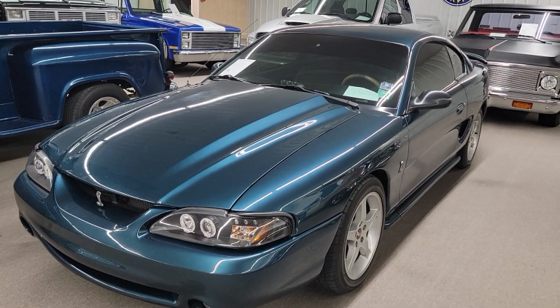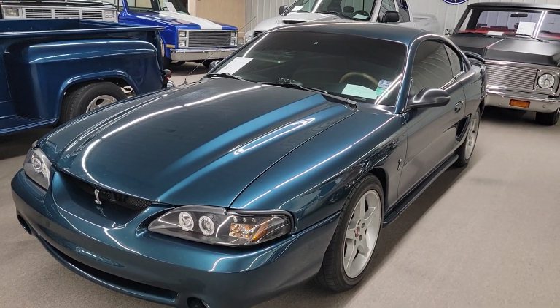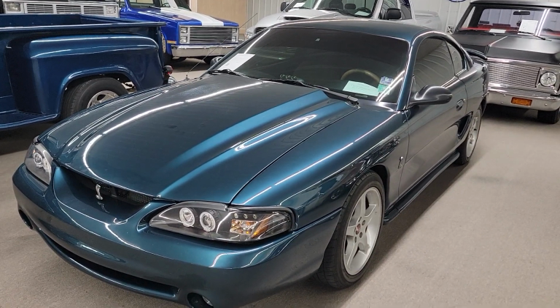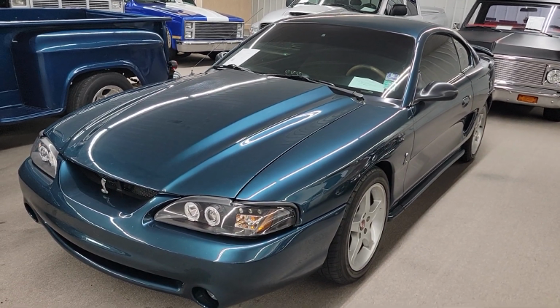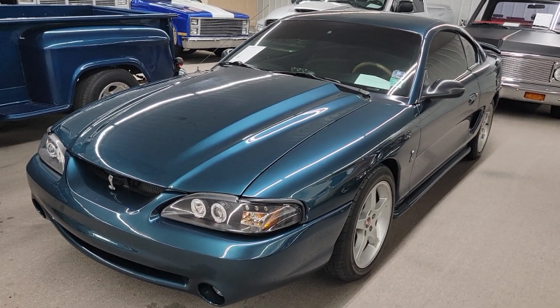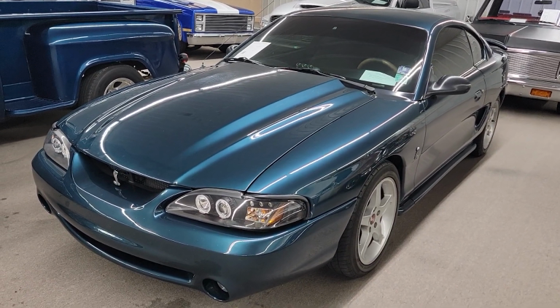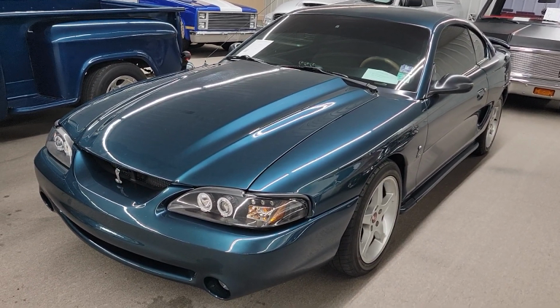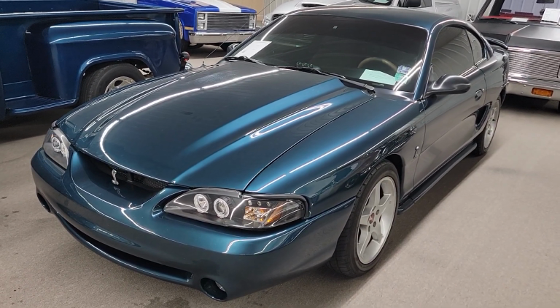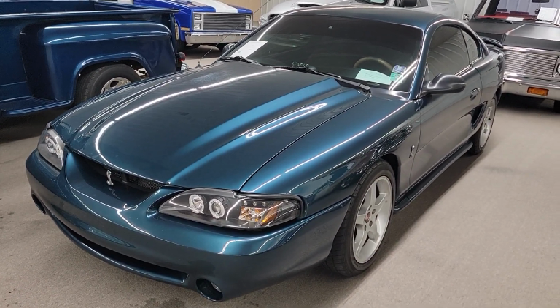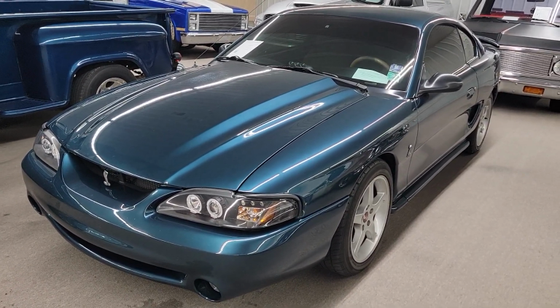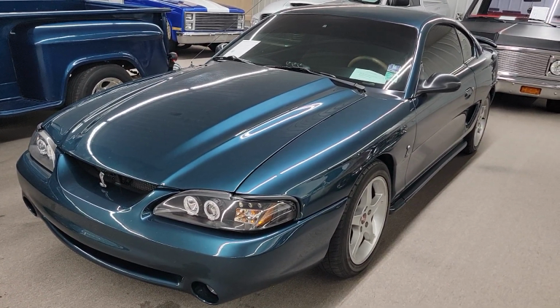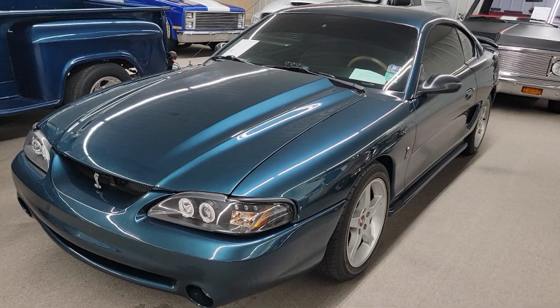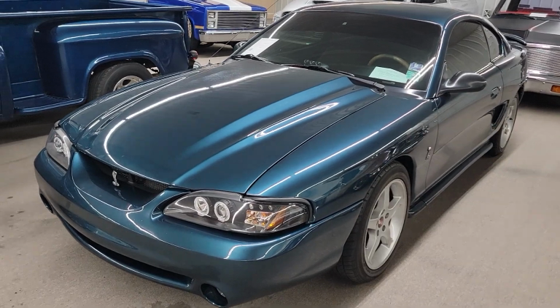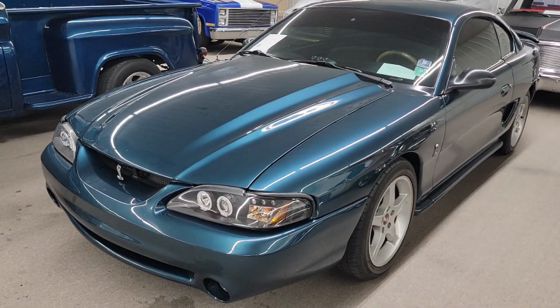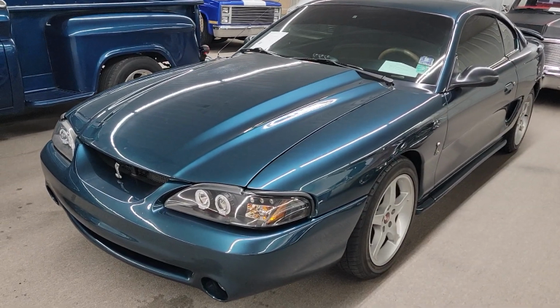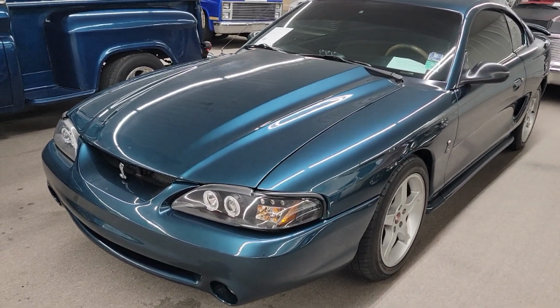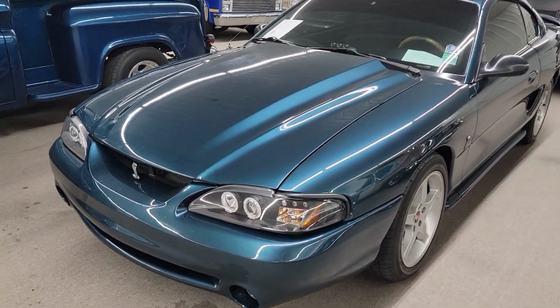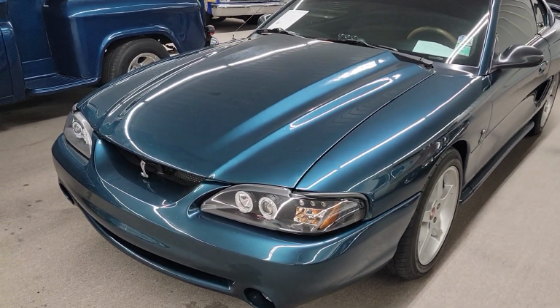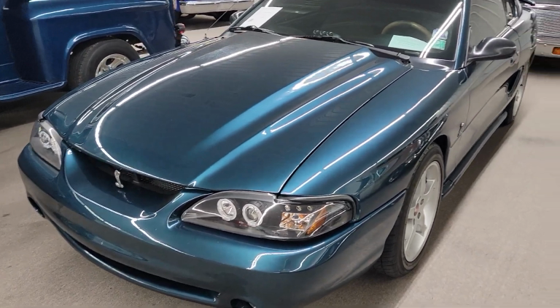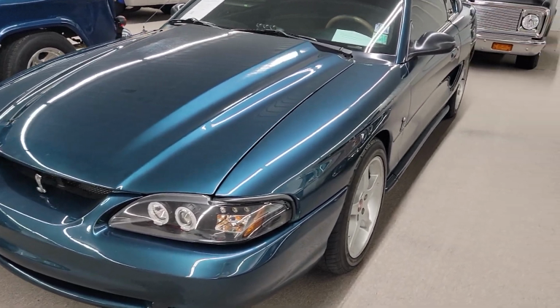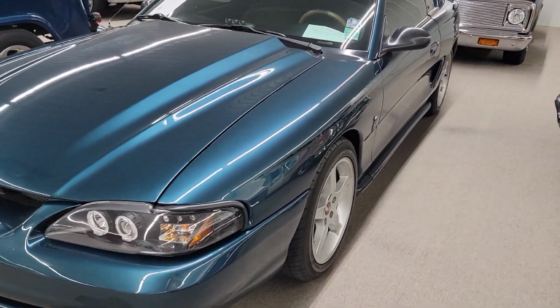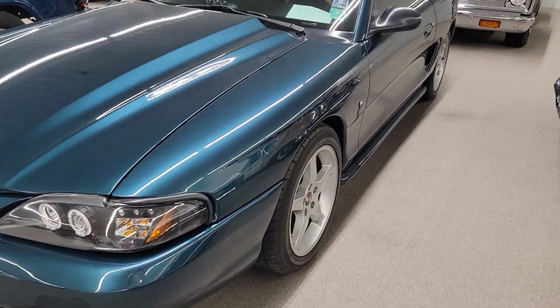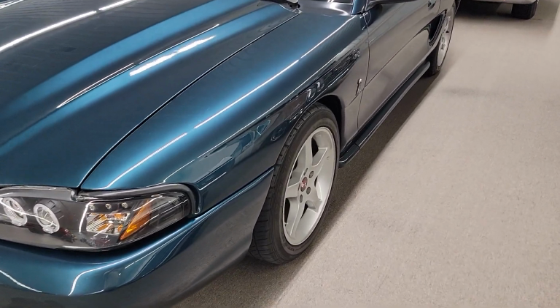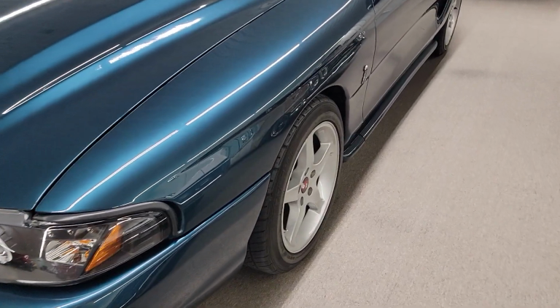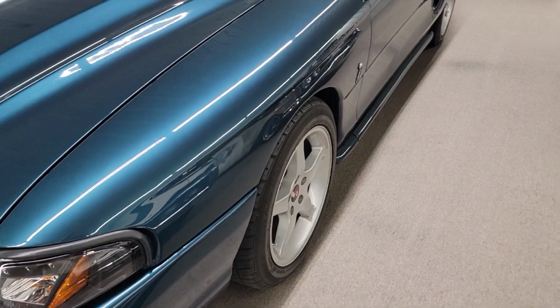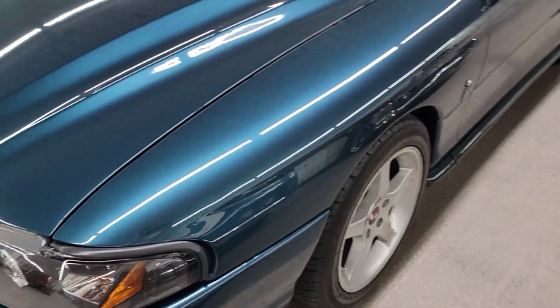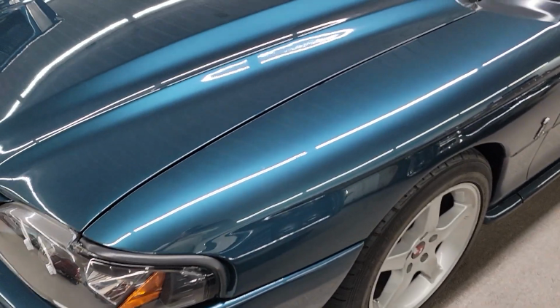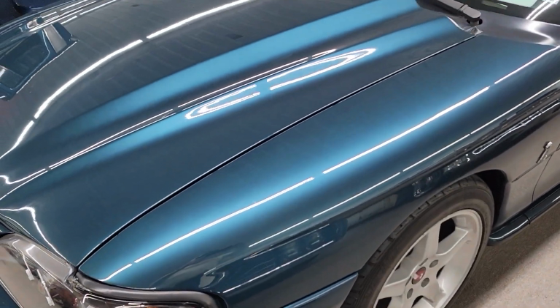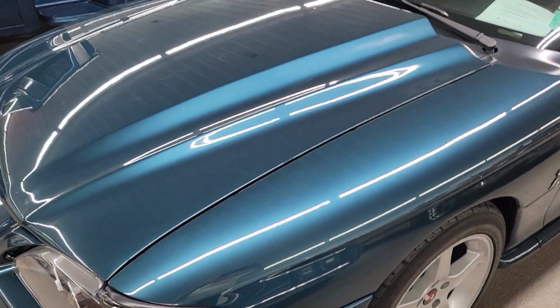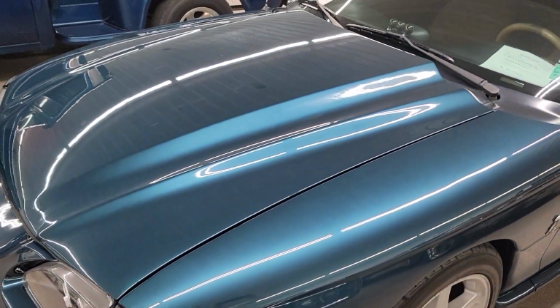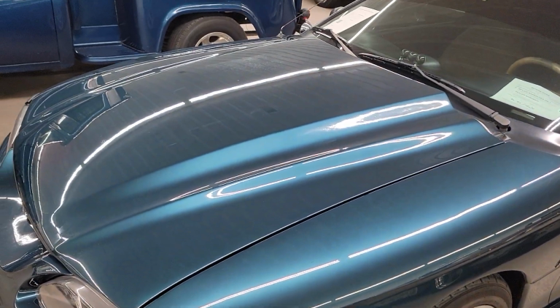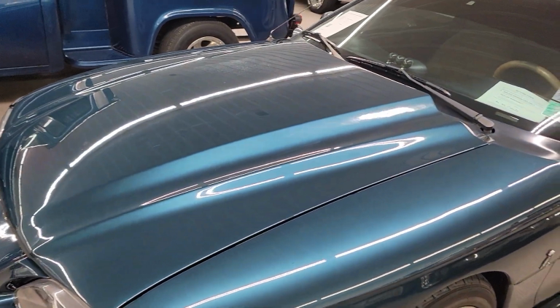This car's kind of been cloned to a Cobra. It's not a true Cobra, but kind of looks like one. Got the nice Cobra wheels on it, badges.